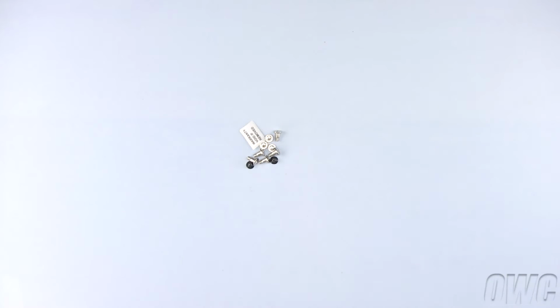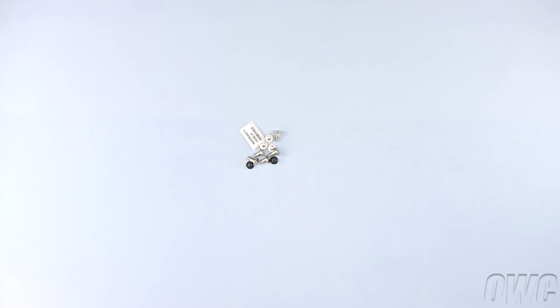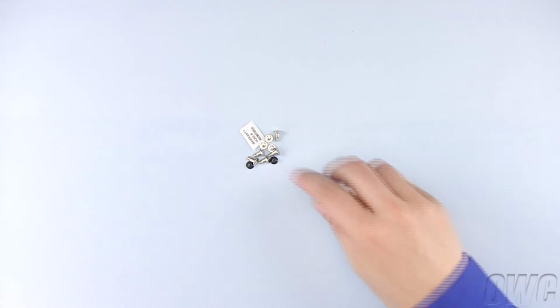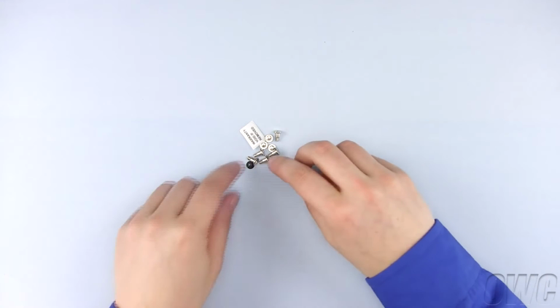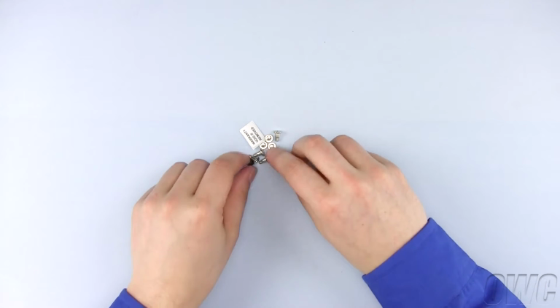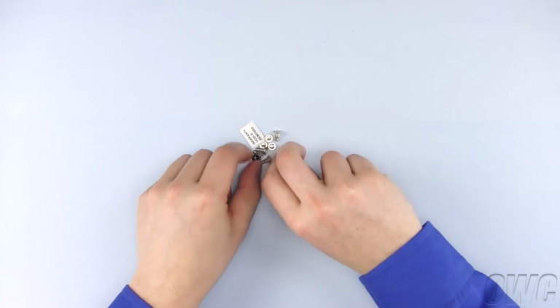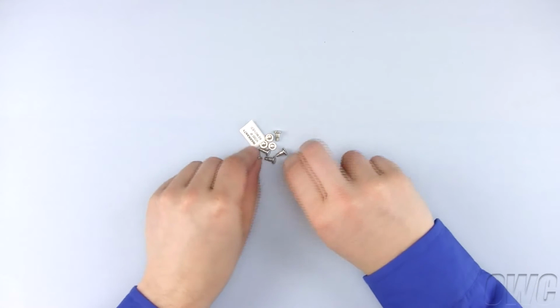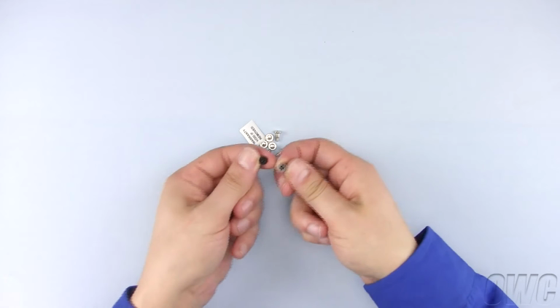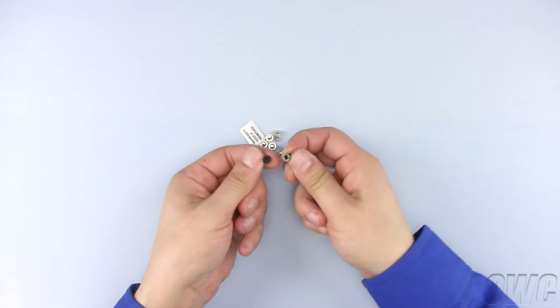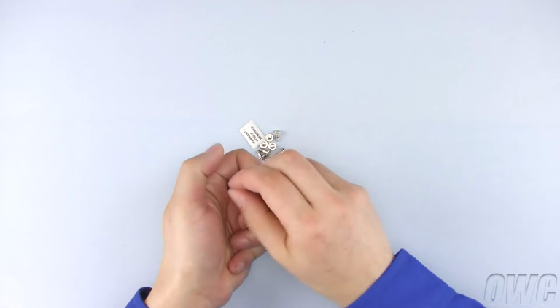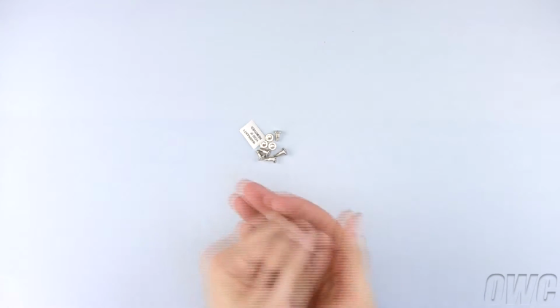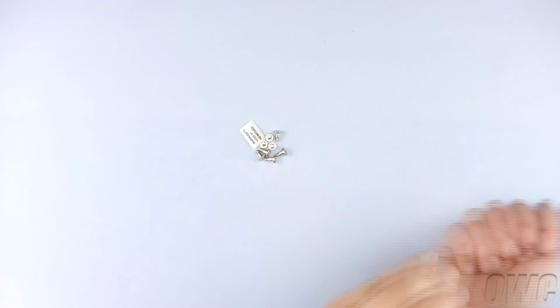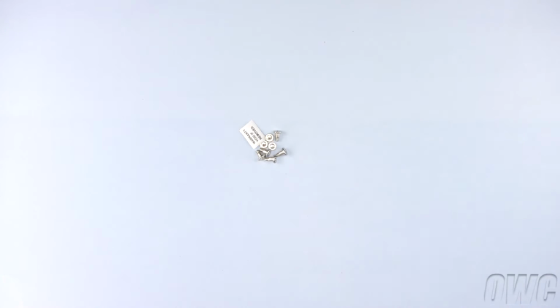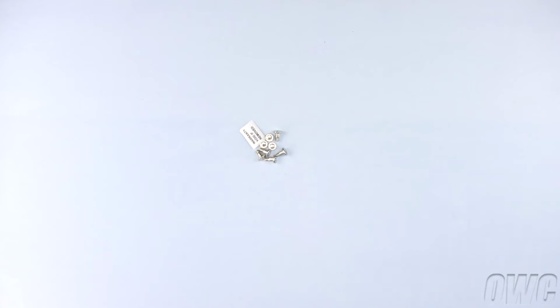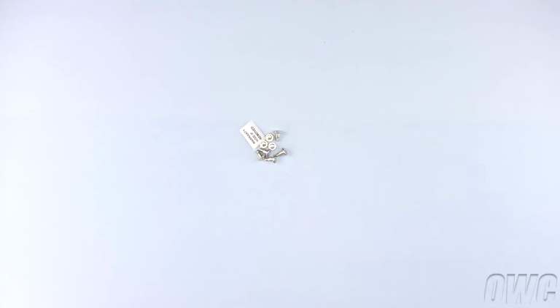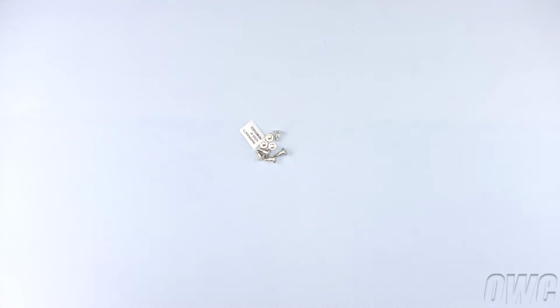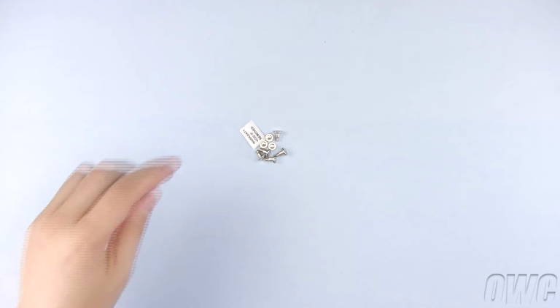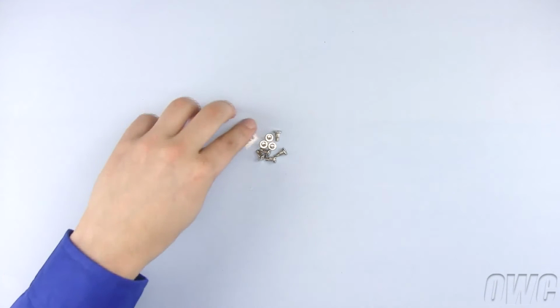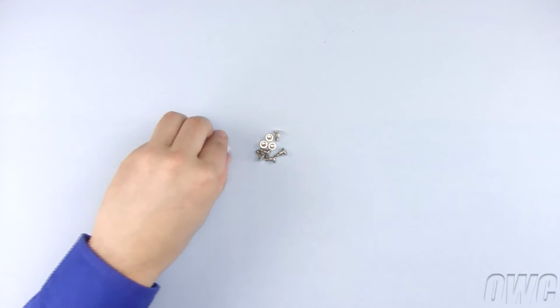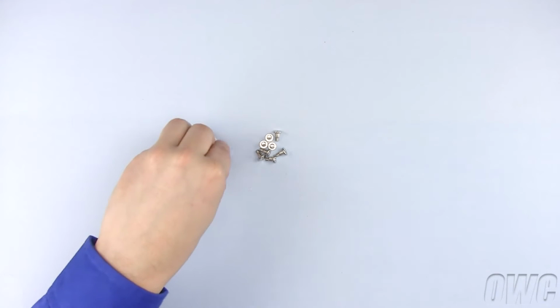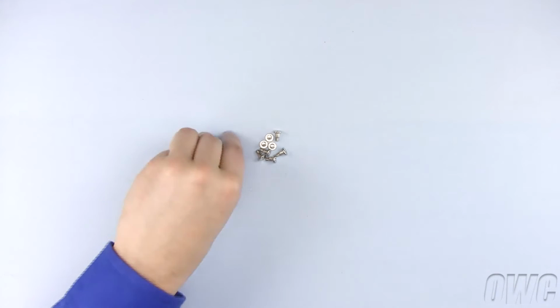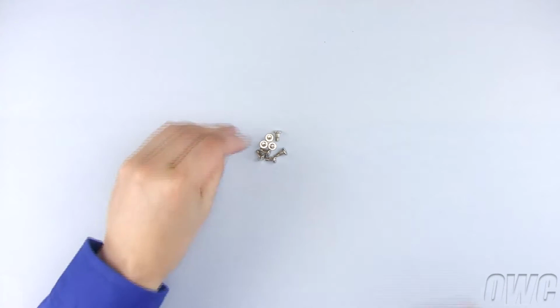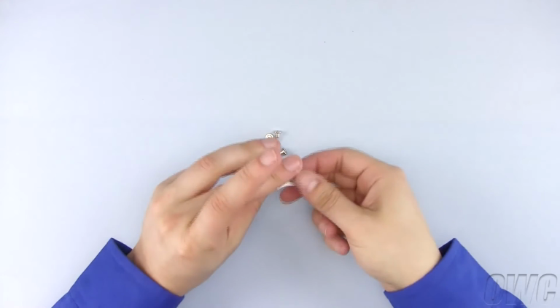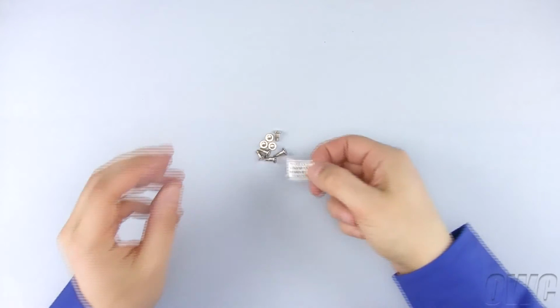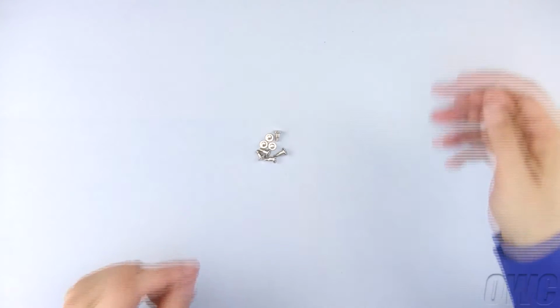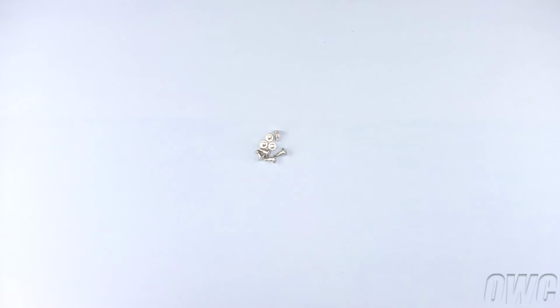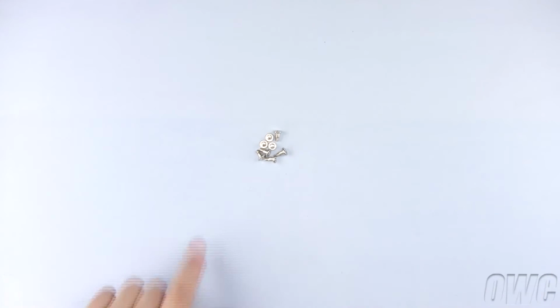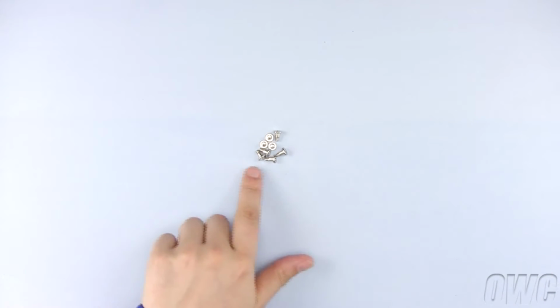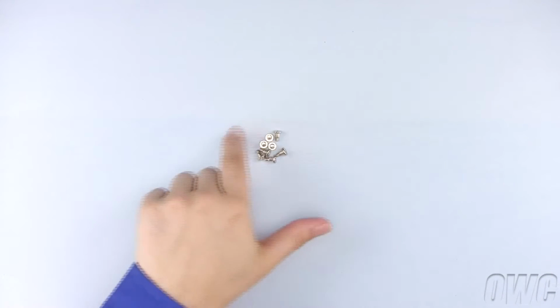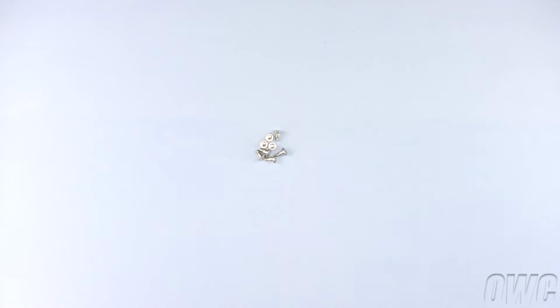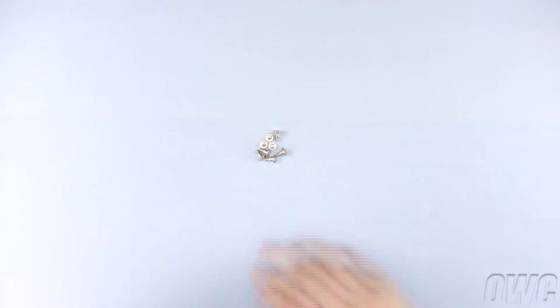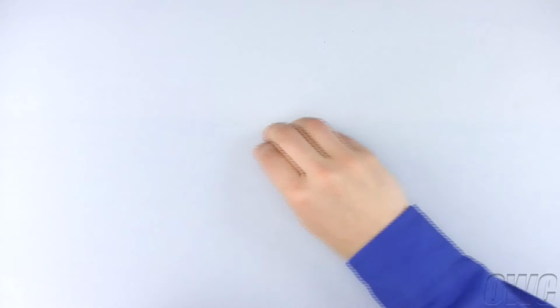We also have two black Phillips screws that are used on the bottom of the GMAX, a warranty void if removed sticker that we will not use, and eight silver Phillips screws we will use to mount our hard drives inside the GMAX.